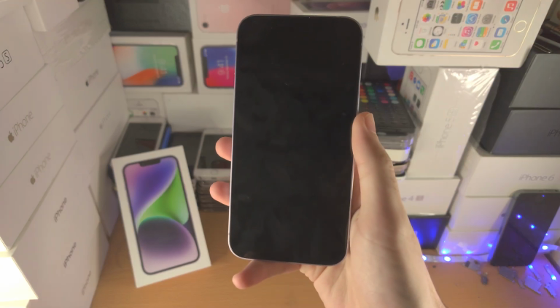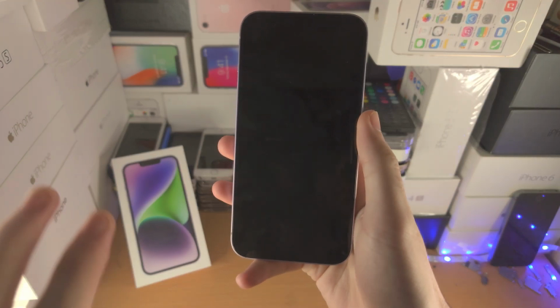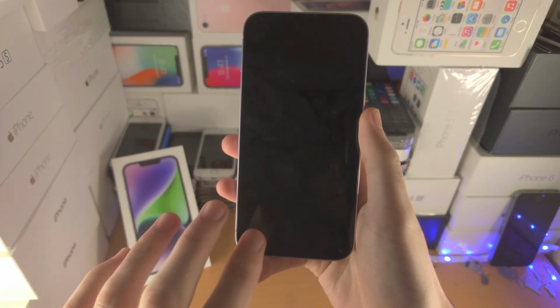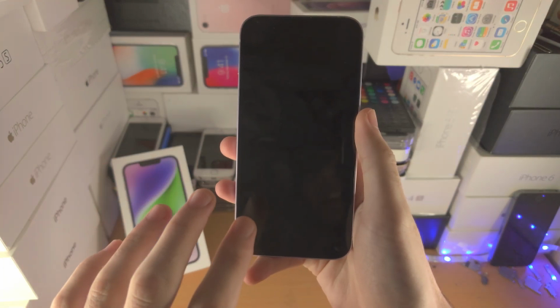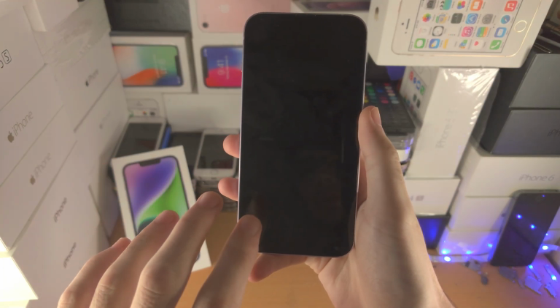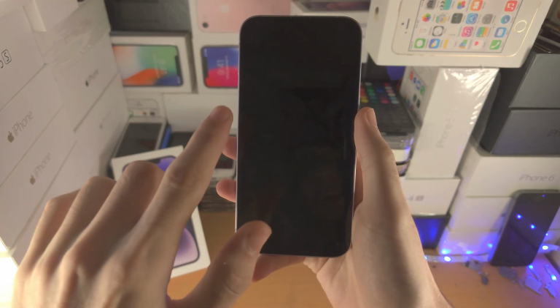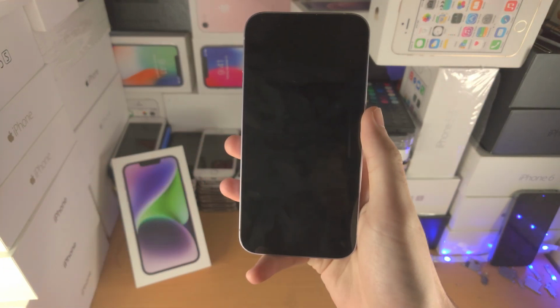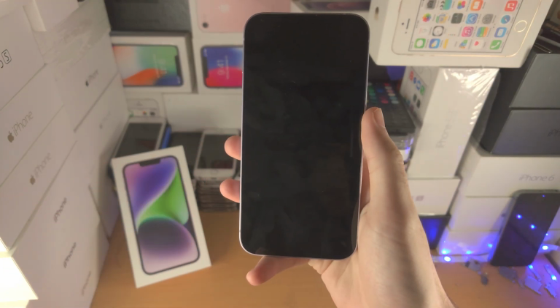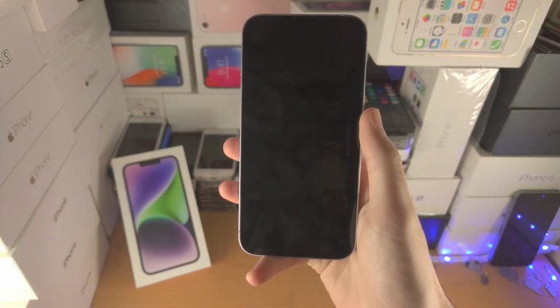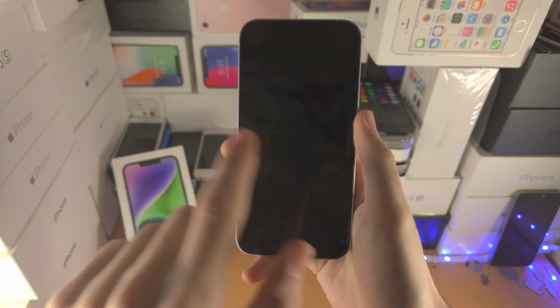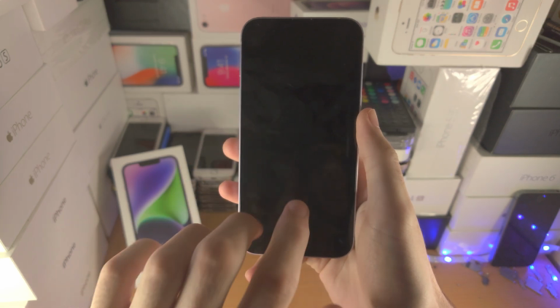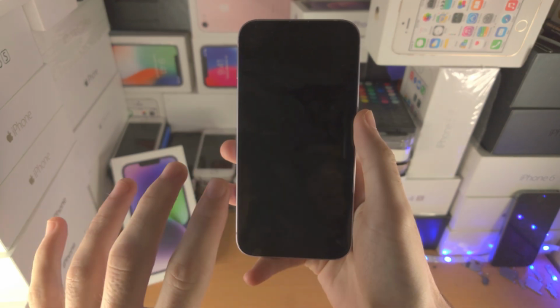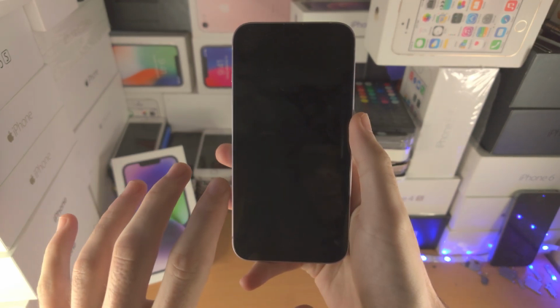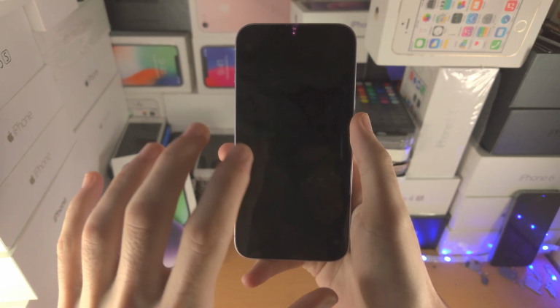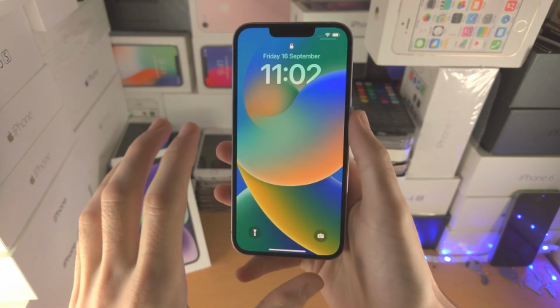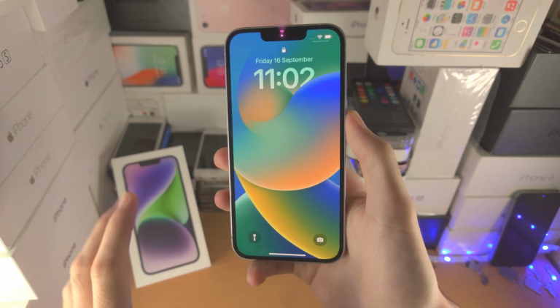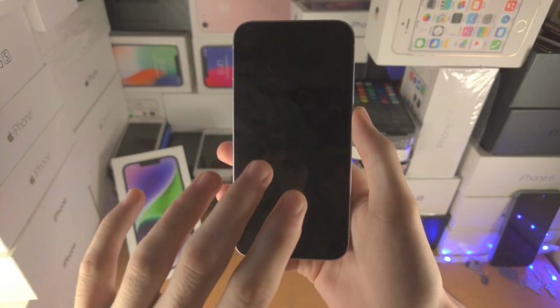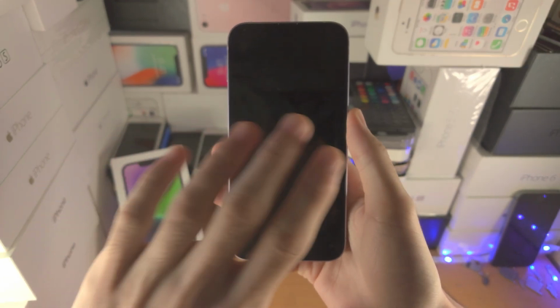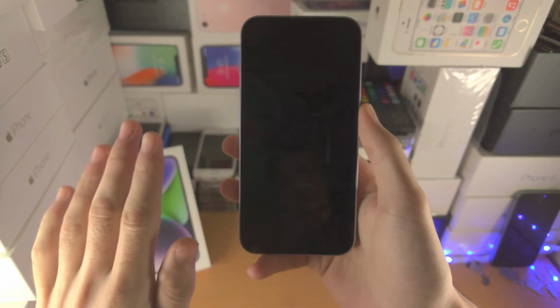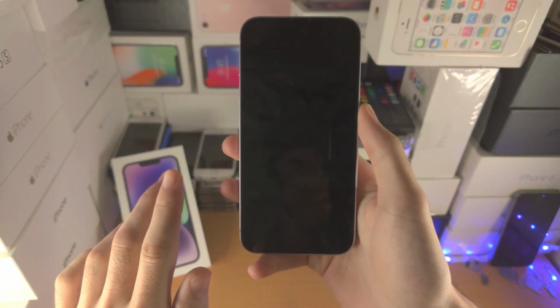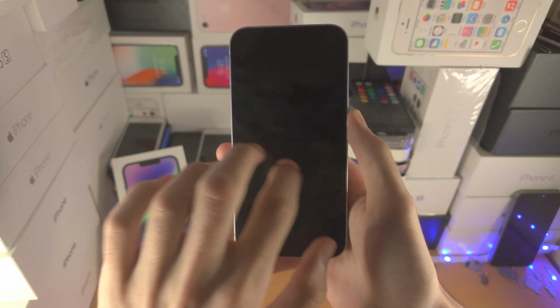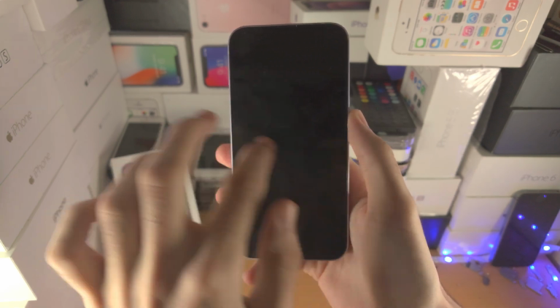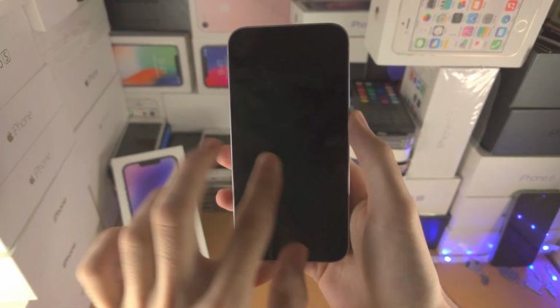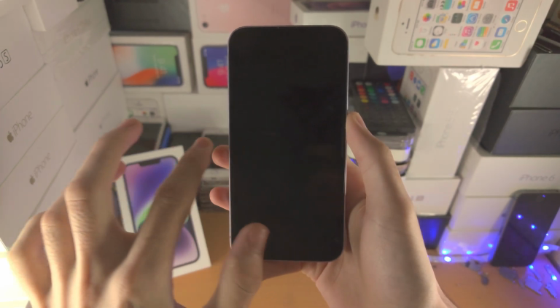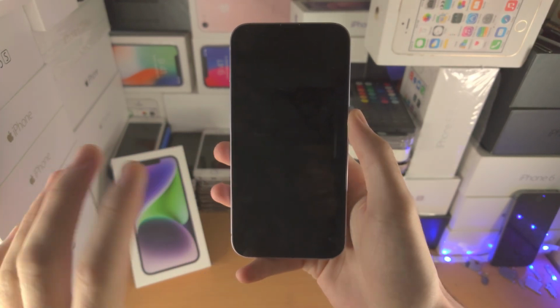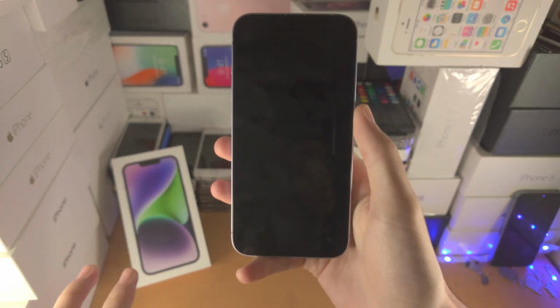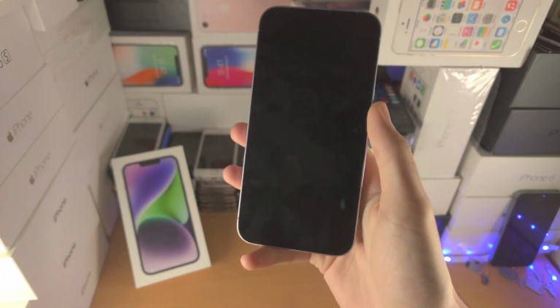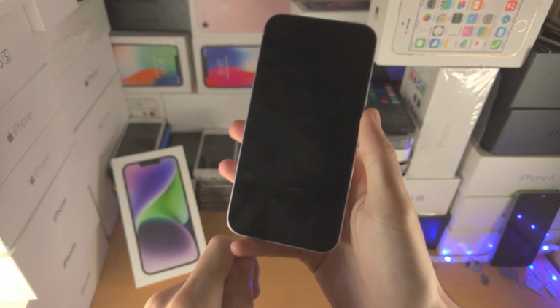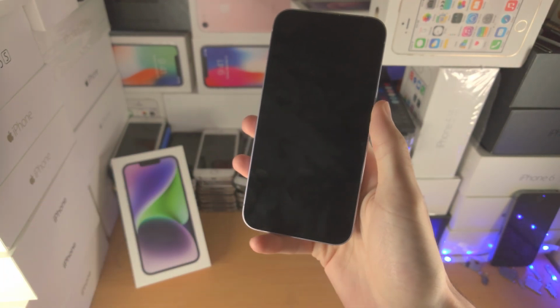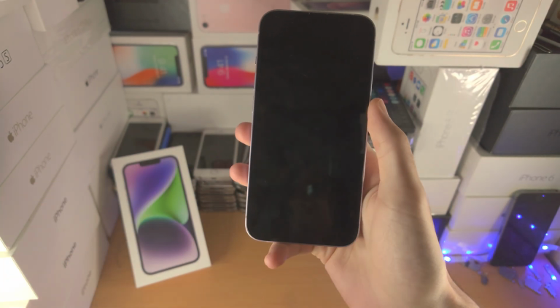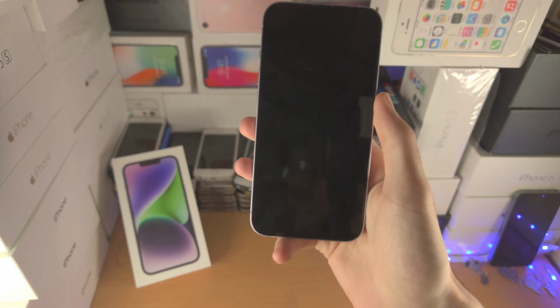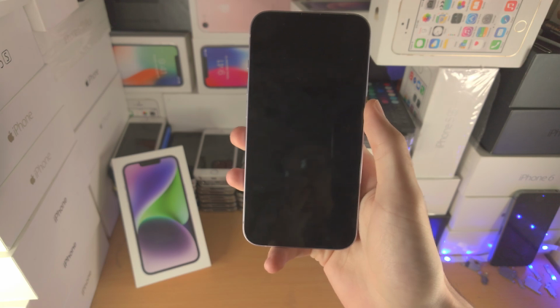Welcome everyone. You may have the black screen of death on your iPhone 14 — you're trying to touch it, it's not working. My phone is working but just pretend you have a black screen here. Whatever you try and do, you're touching the screen, it's not responding. You place it on the charger, it's not responding.